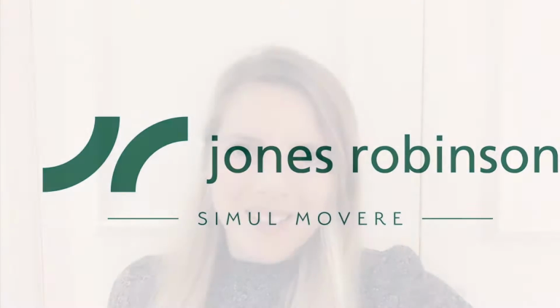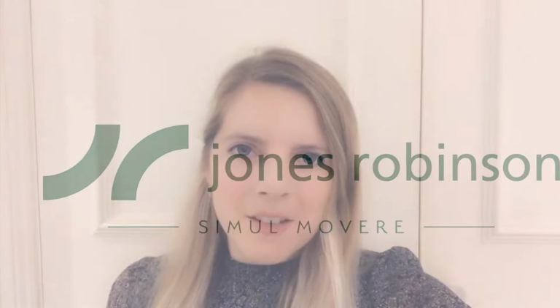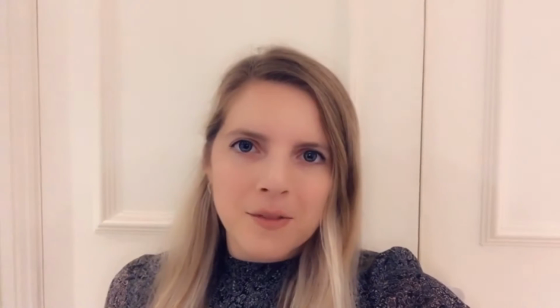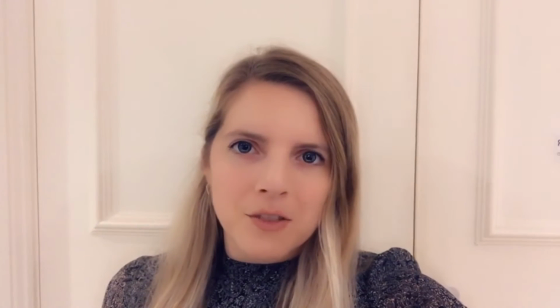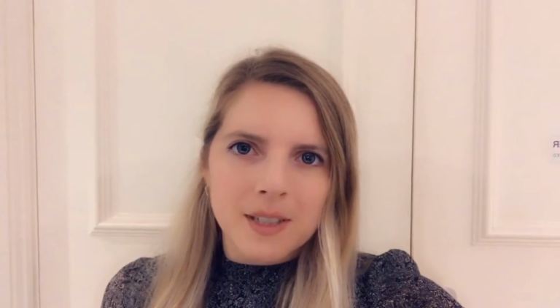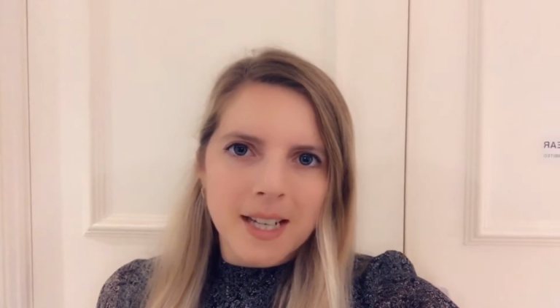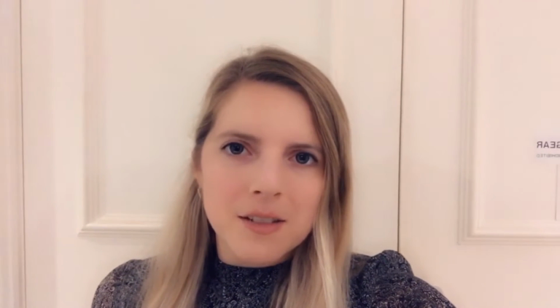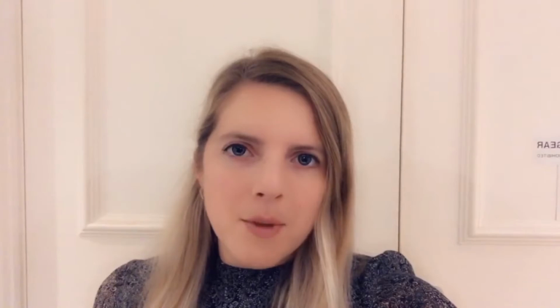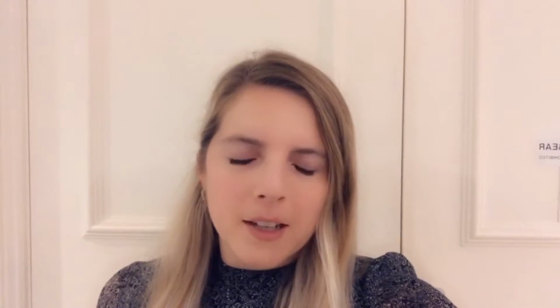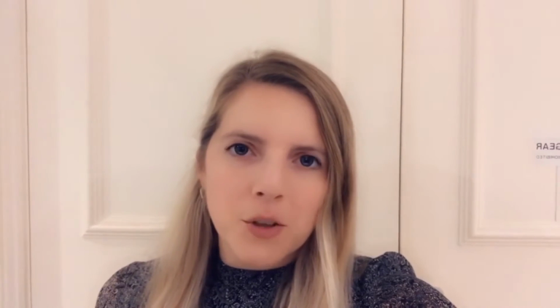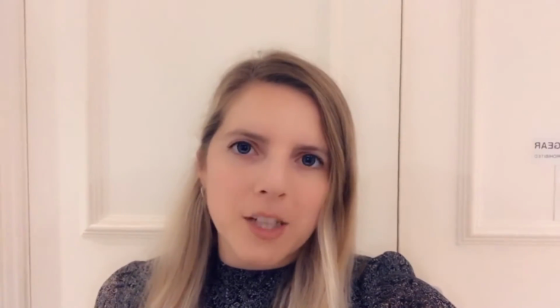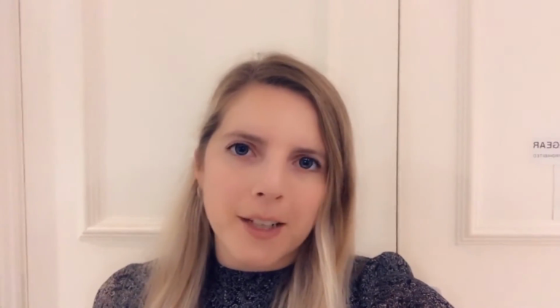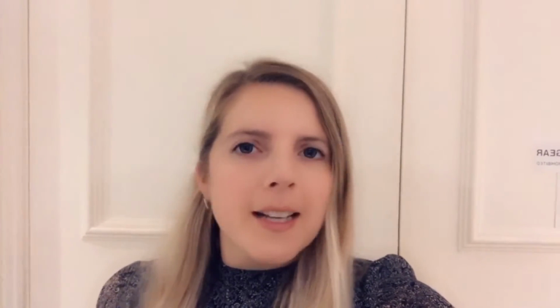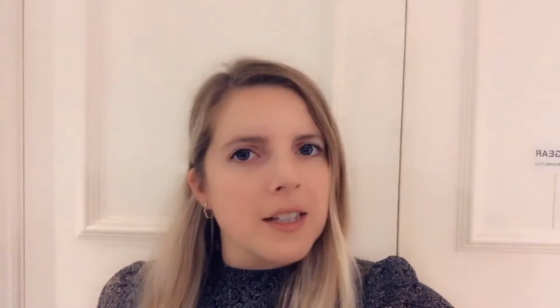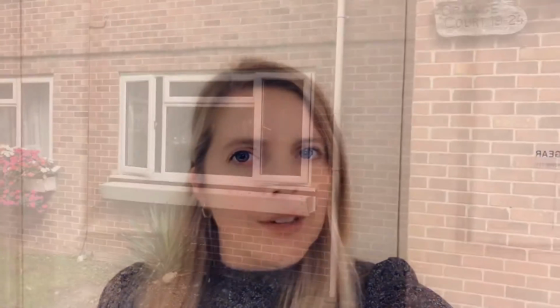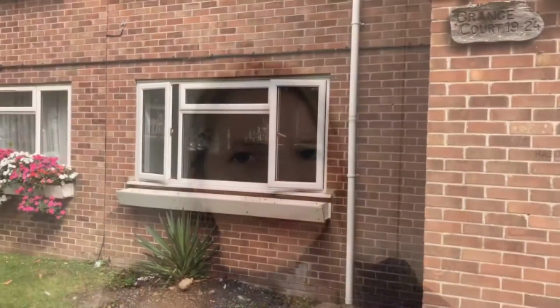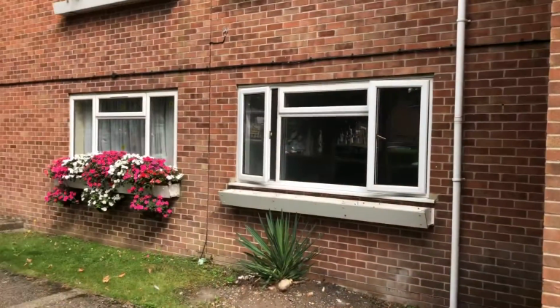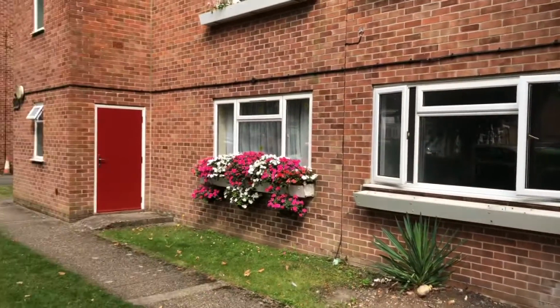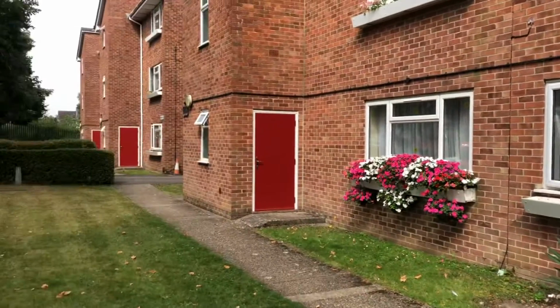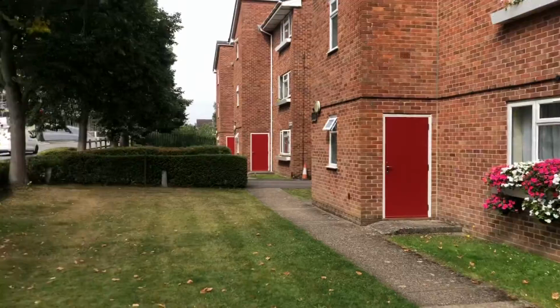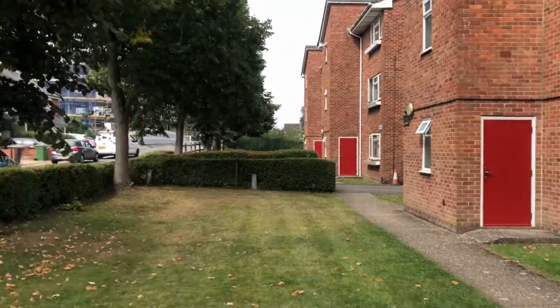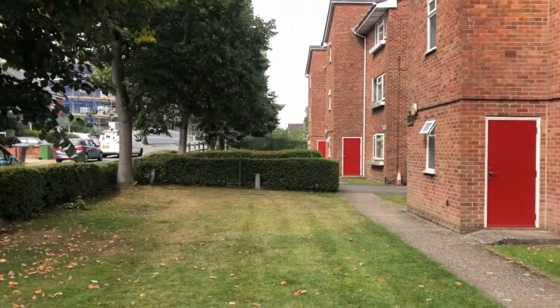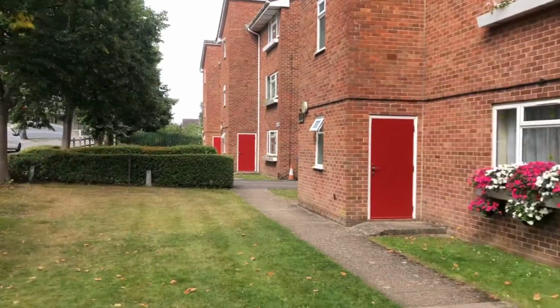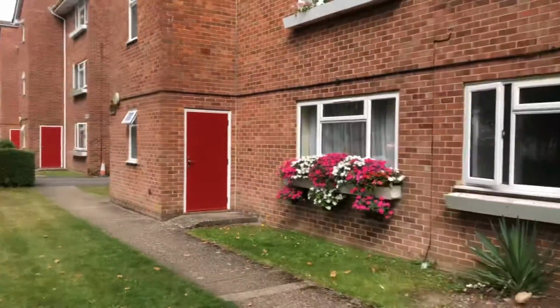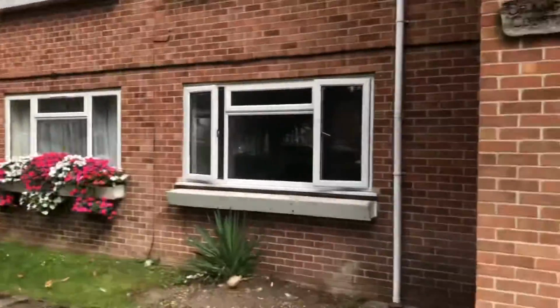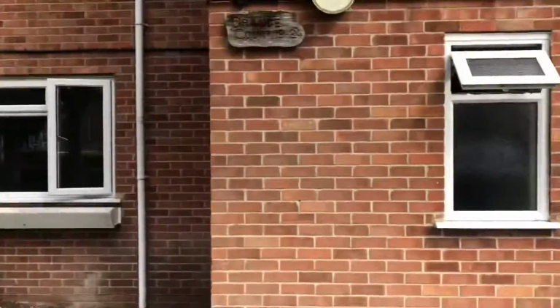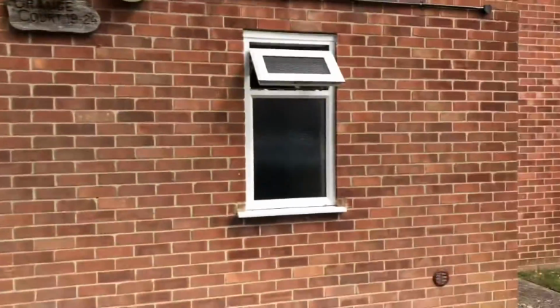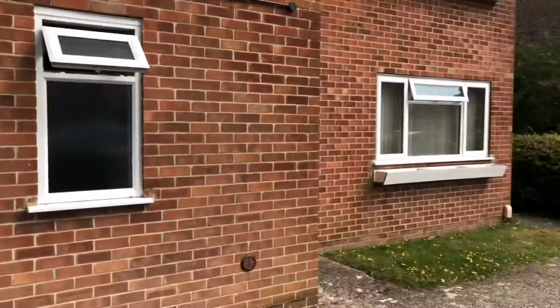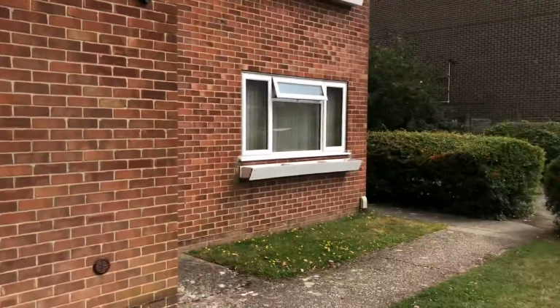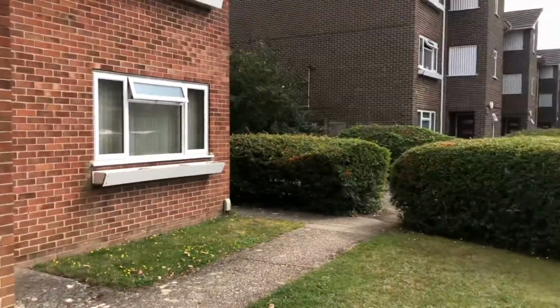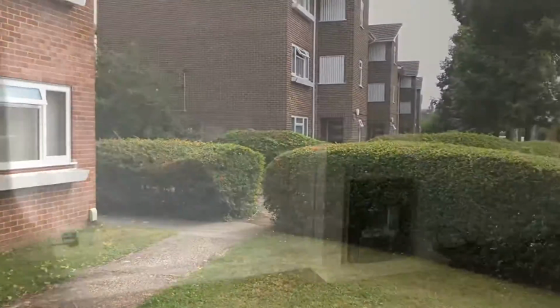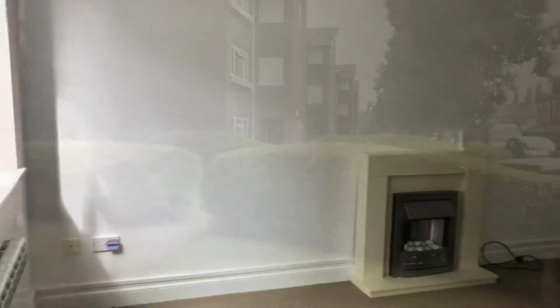Hi there, it's Lucy from Jones Robinson estate agents and I'm over at Grange Court in Newbury. Let's go take a look around. So here we have a ground-floor one-bedroom apartment, really good location, just close to the Newbury town centre.